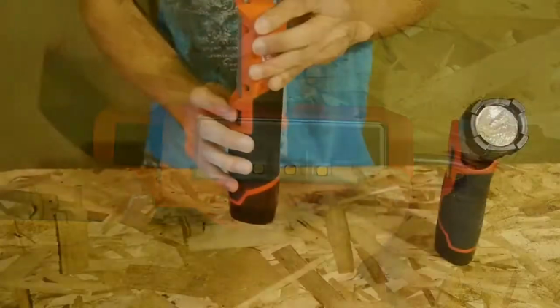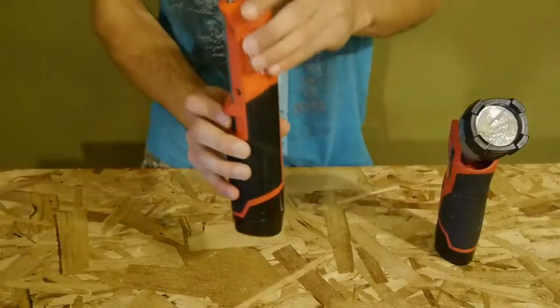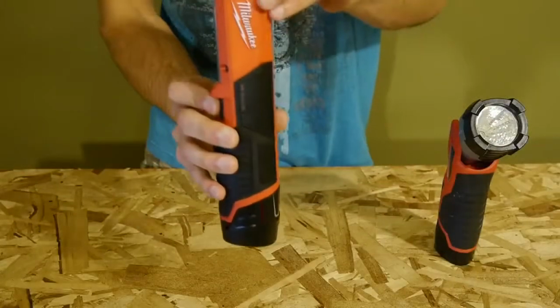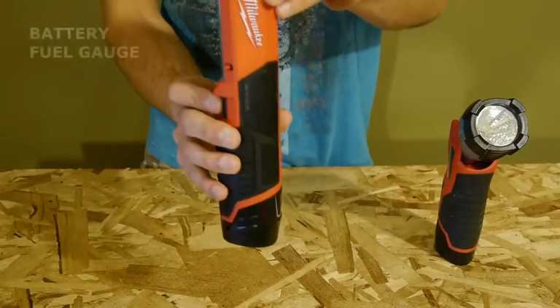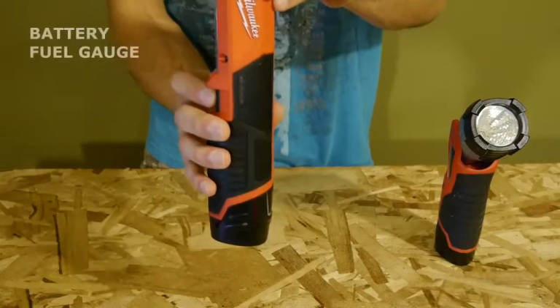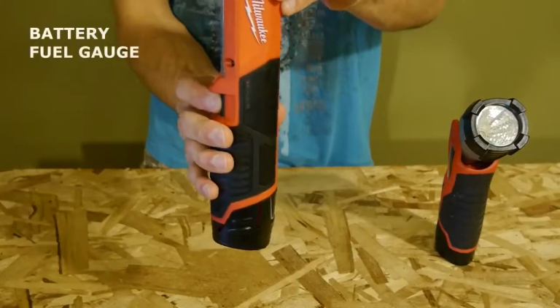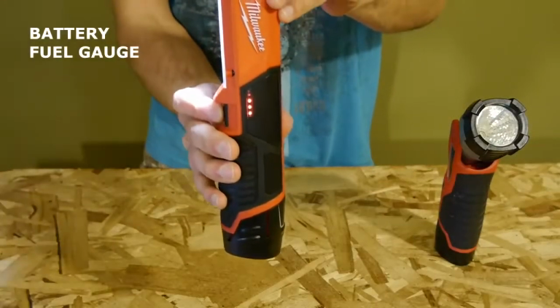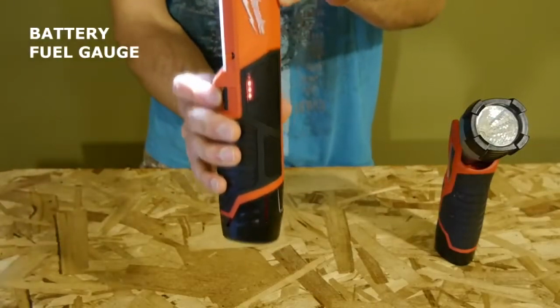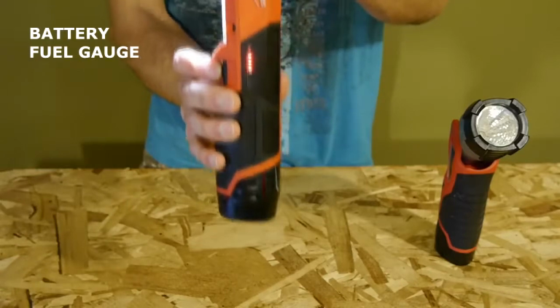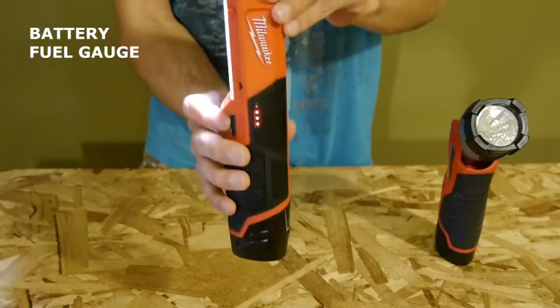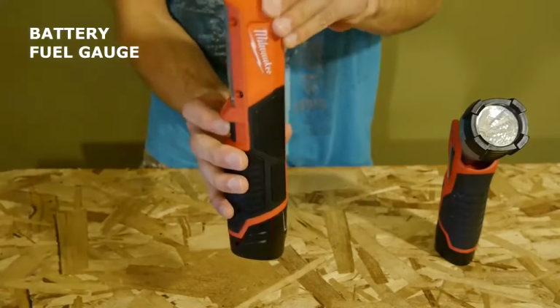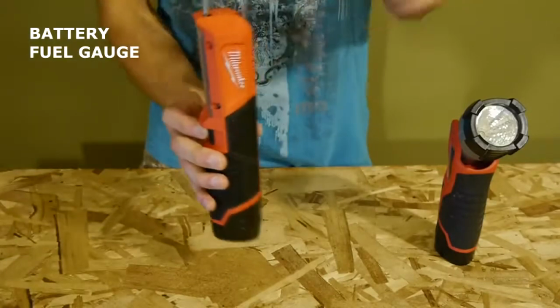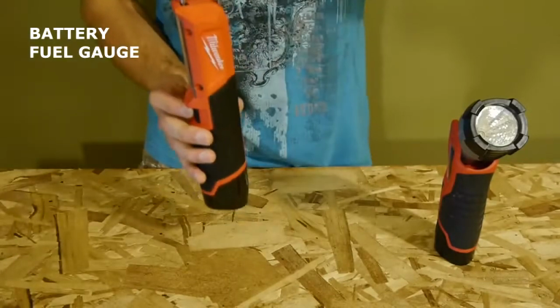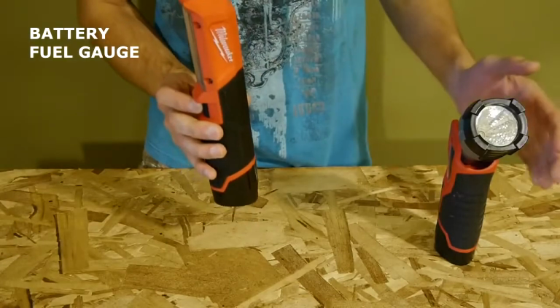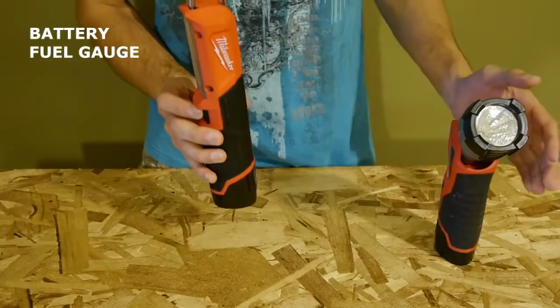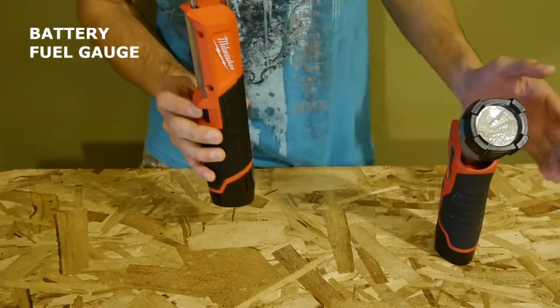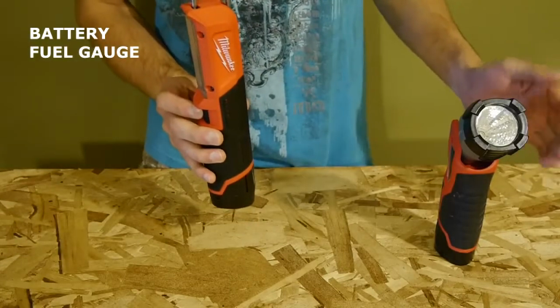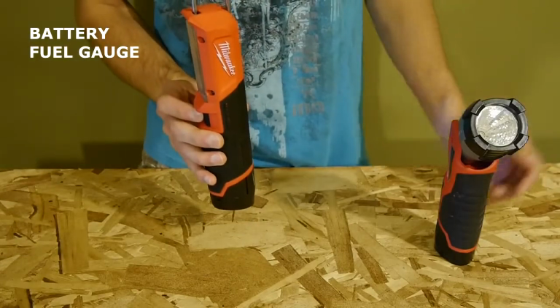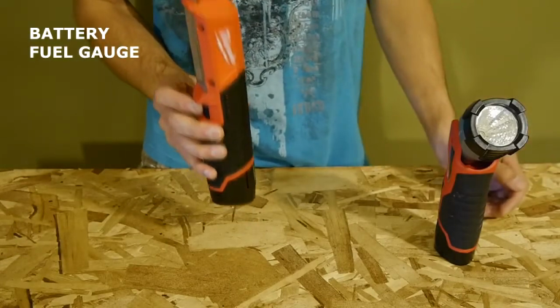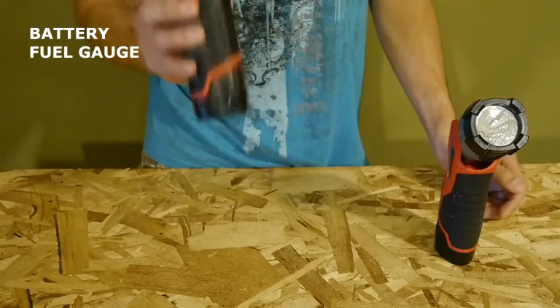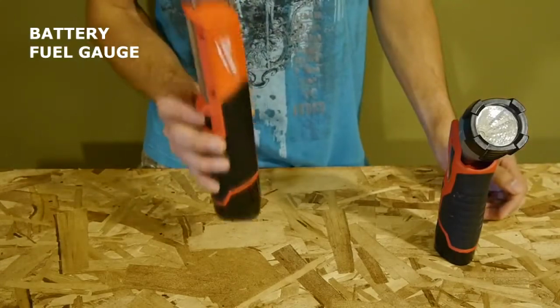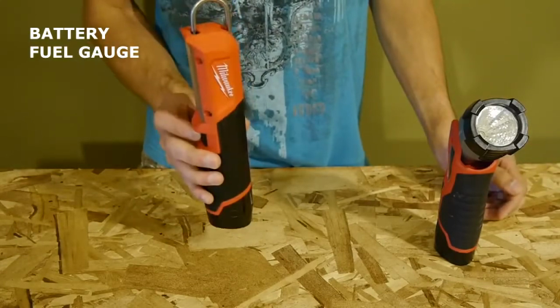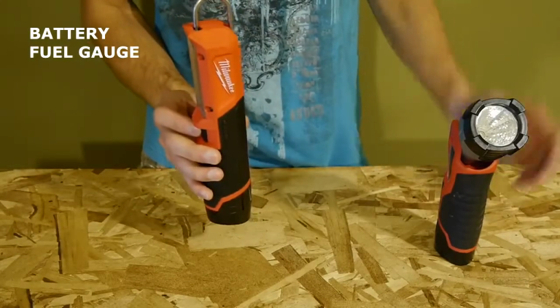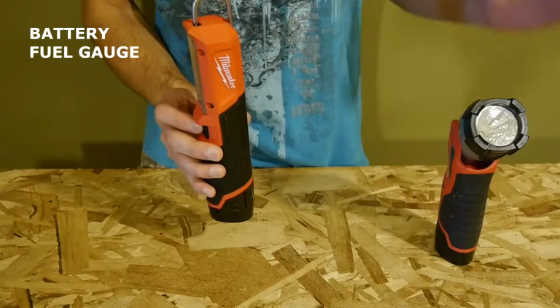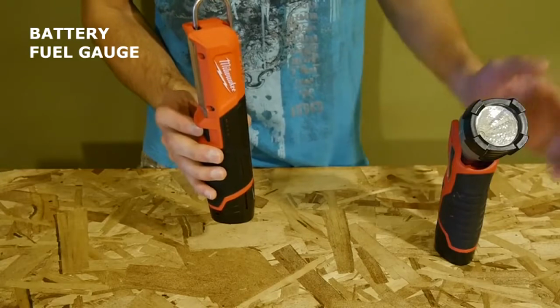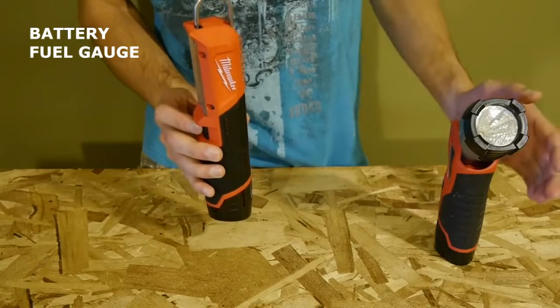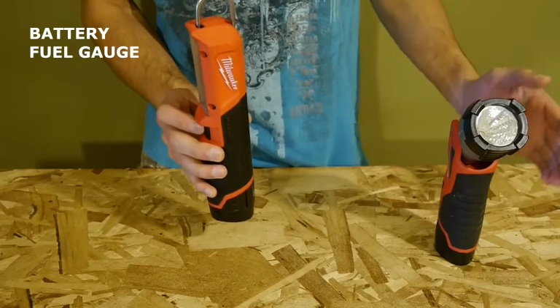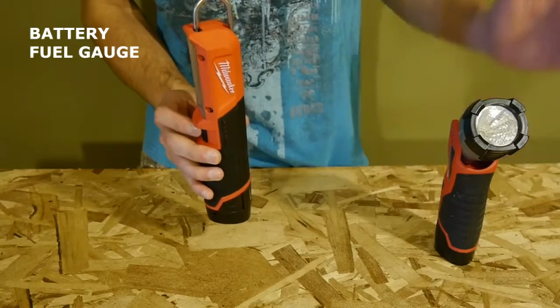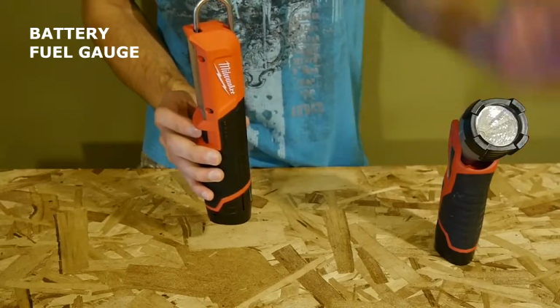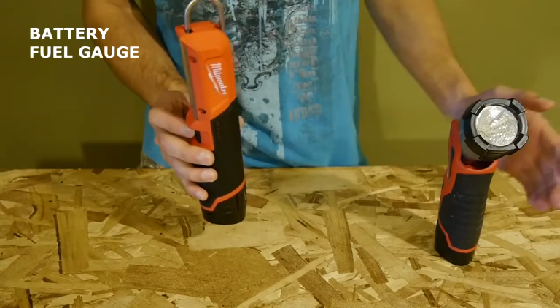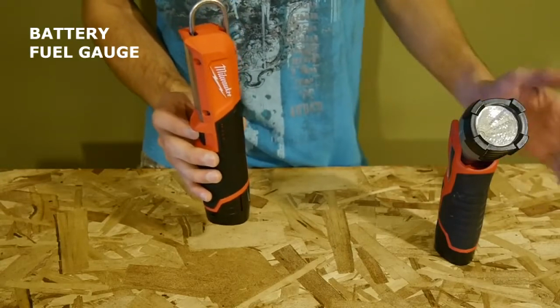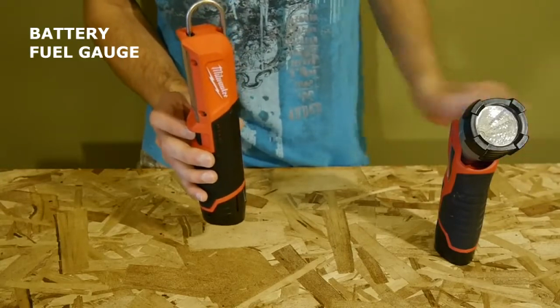The stick light also includes a battery fuel gauge, which was missing on the single LED light model. This is great to have, as it sucked not knowing if my batteries were full or if they were going to die soon on the old flashlight.